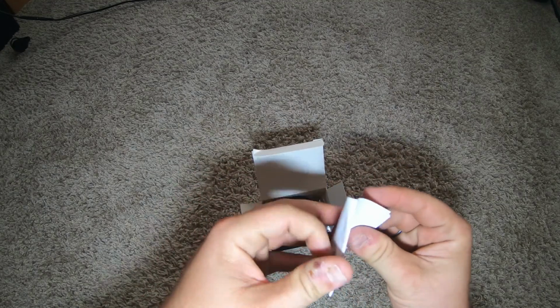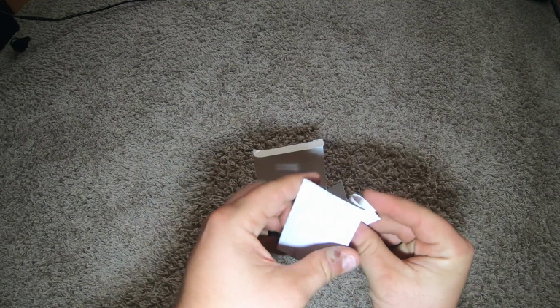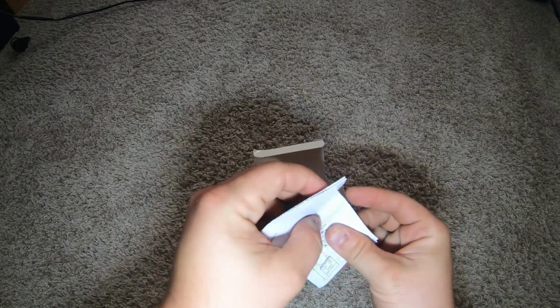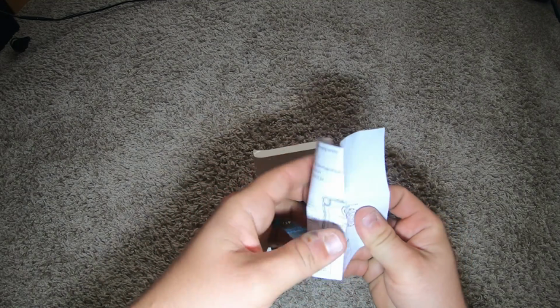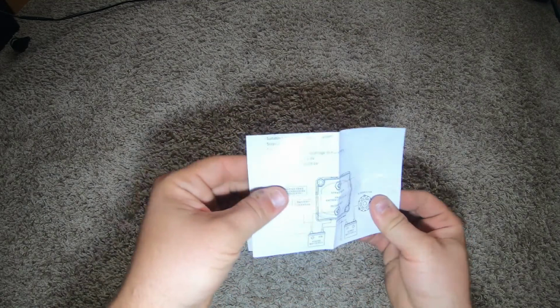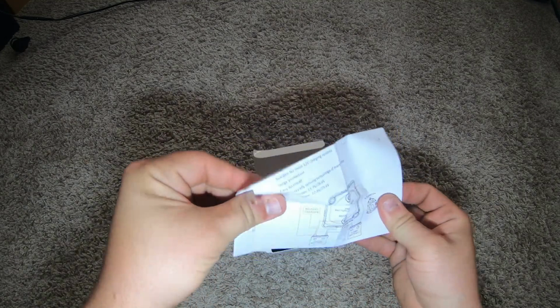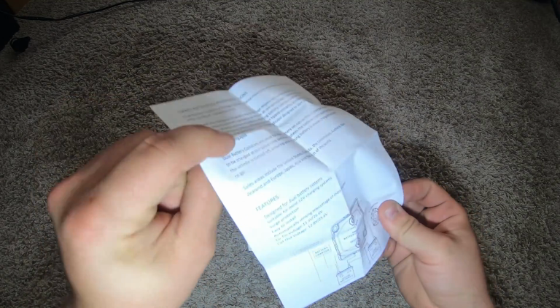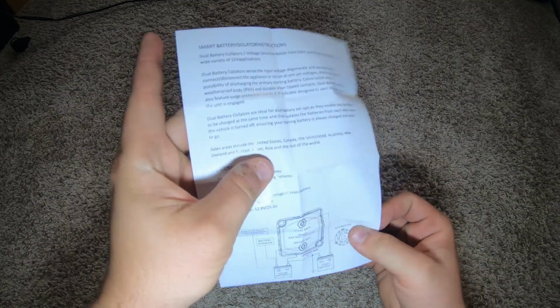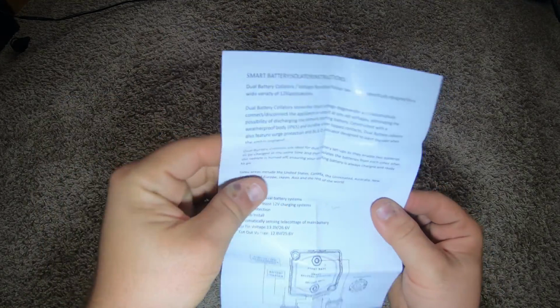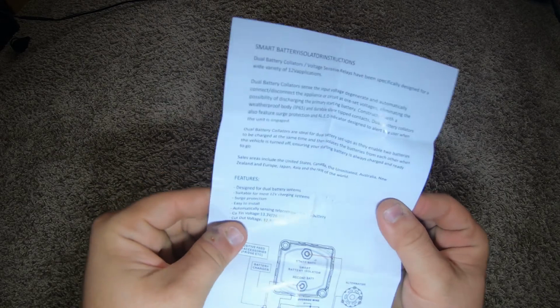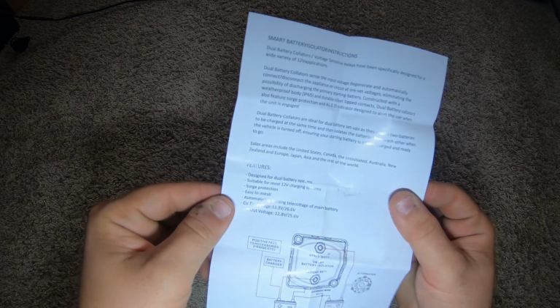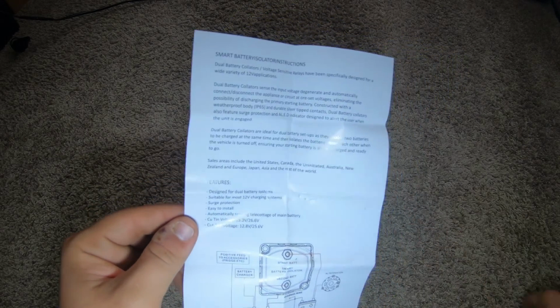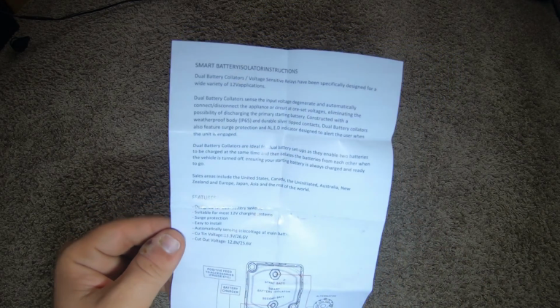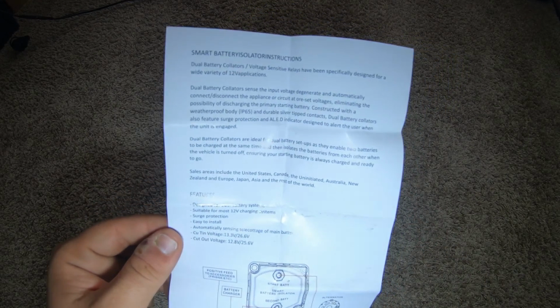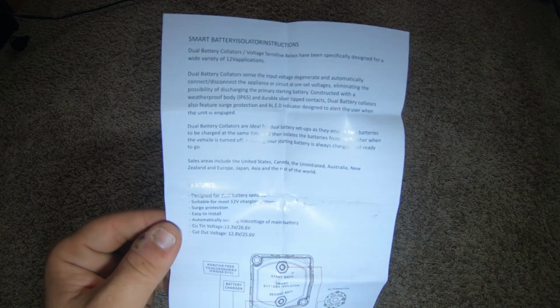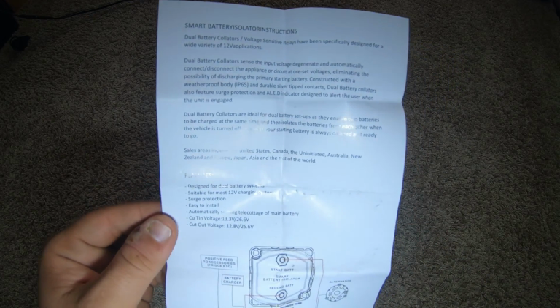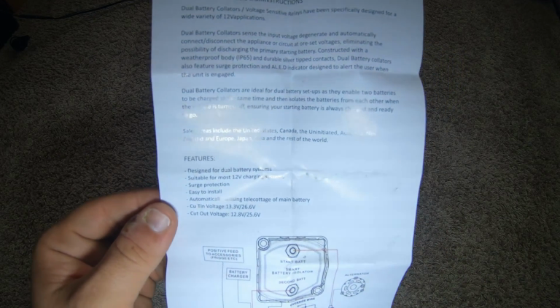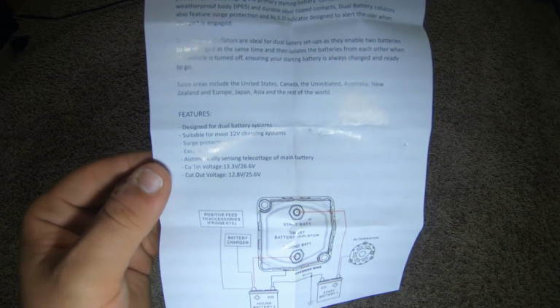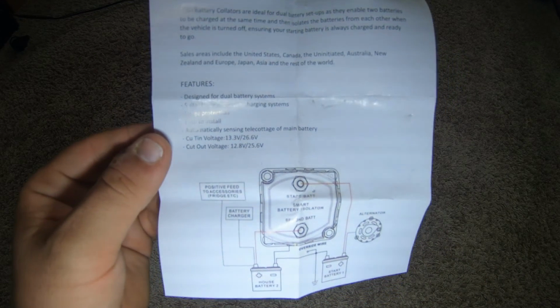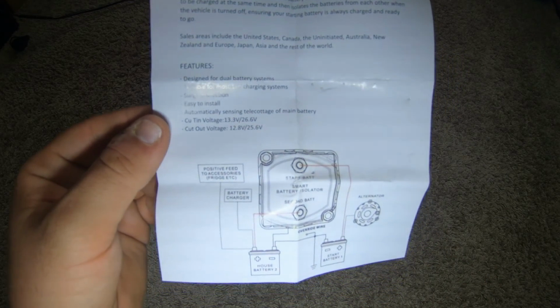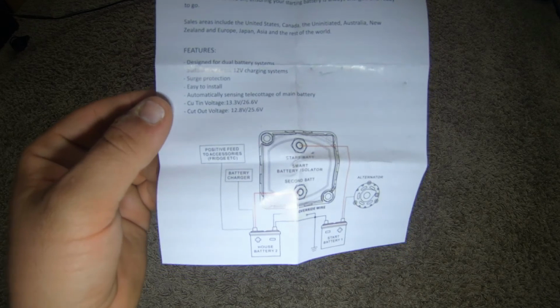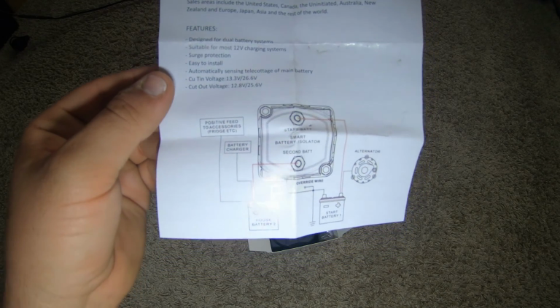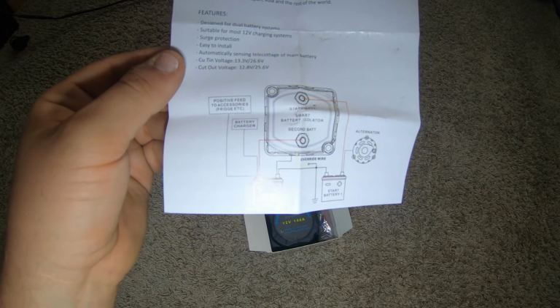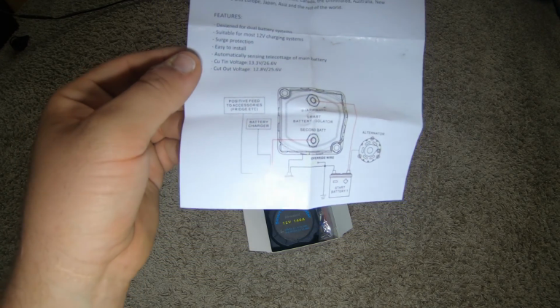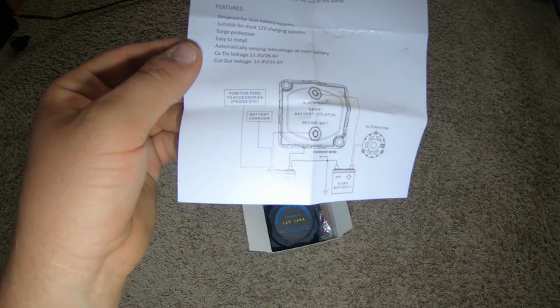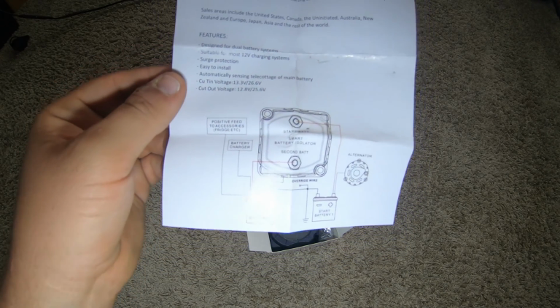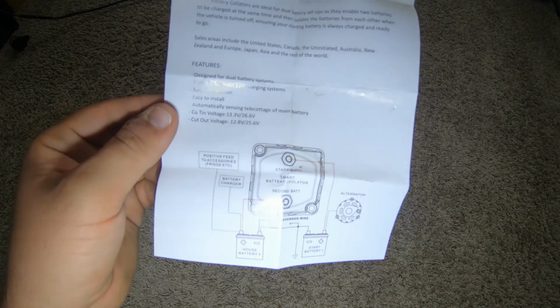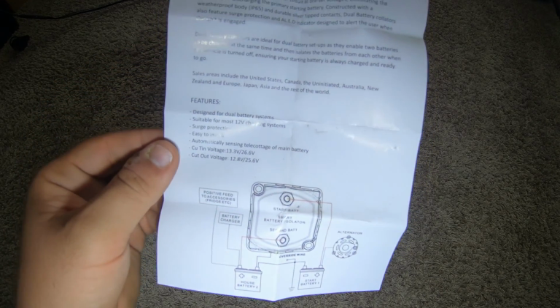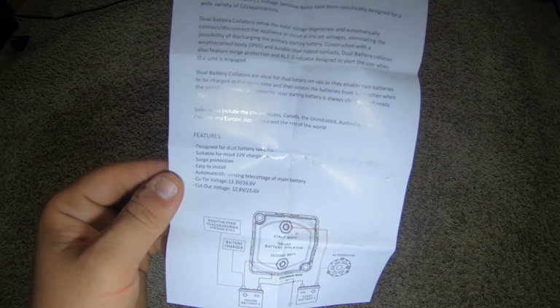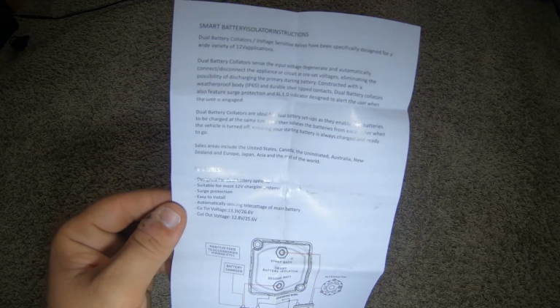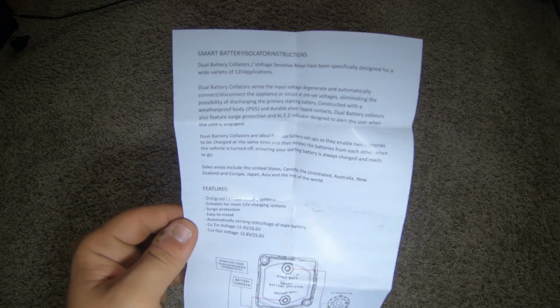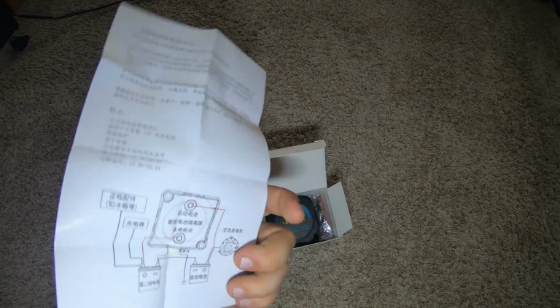The link will be in the description below. They kind of show you this on the Amazon listing — if you guys want to look at that, pause it and screenshot it.